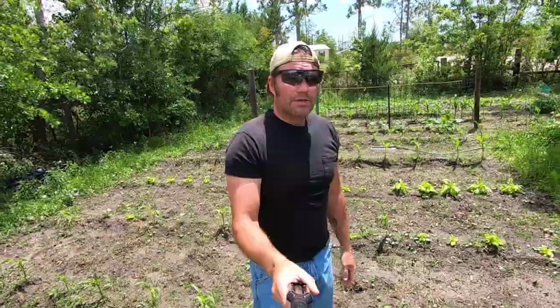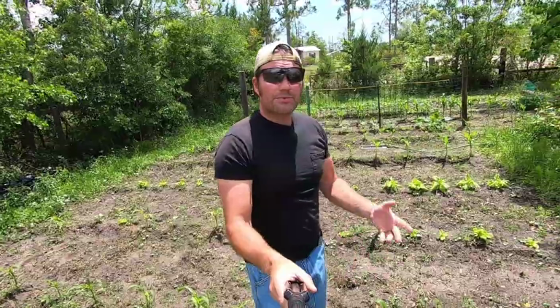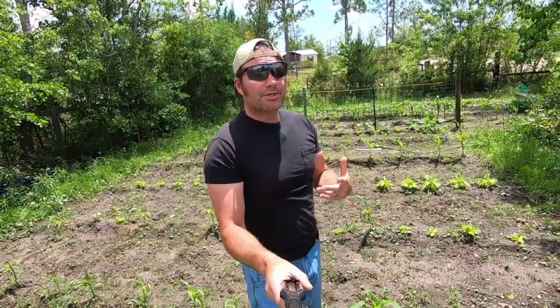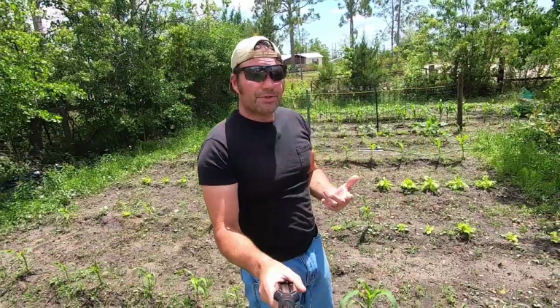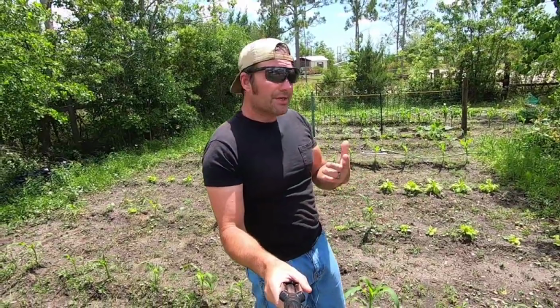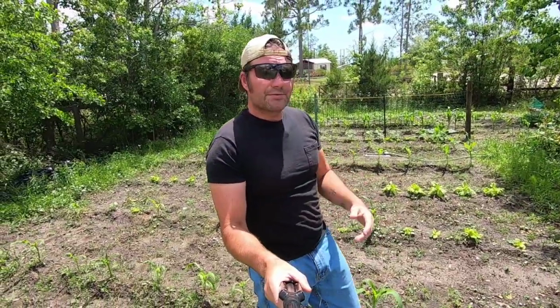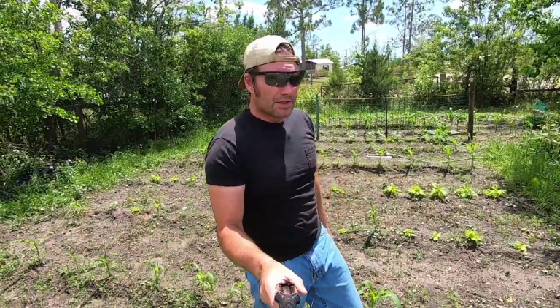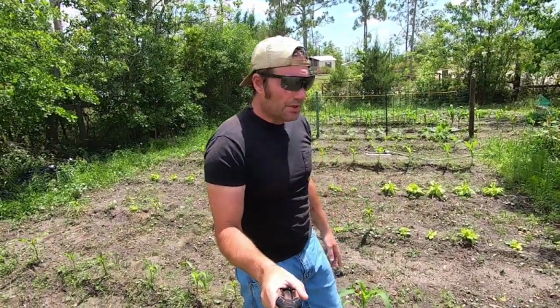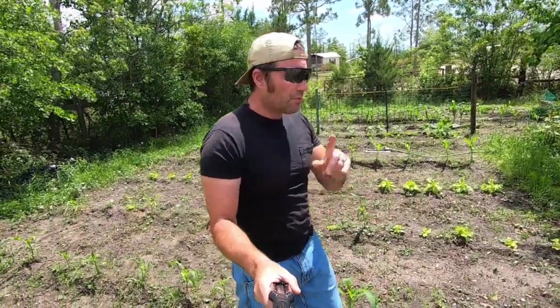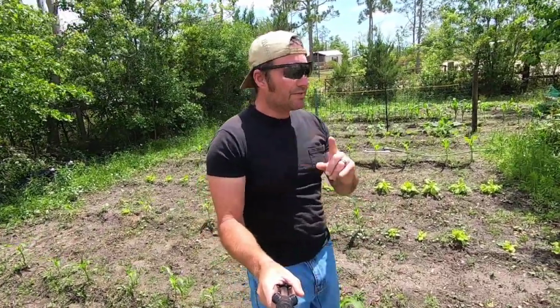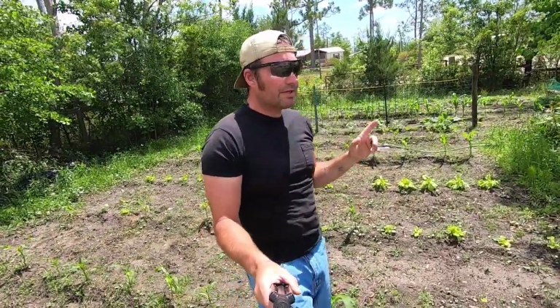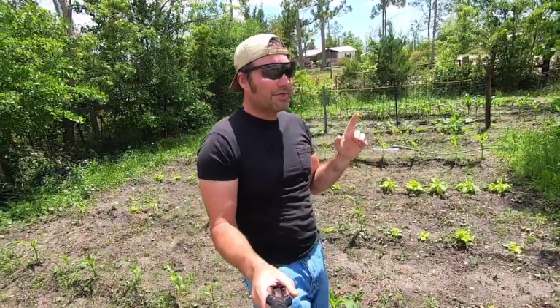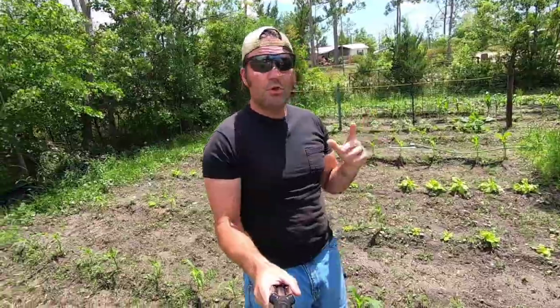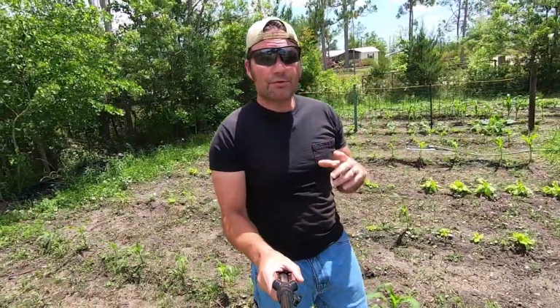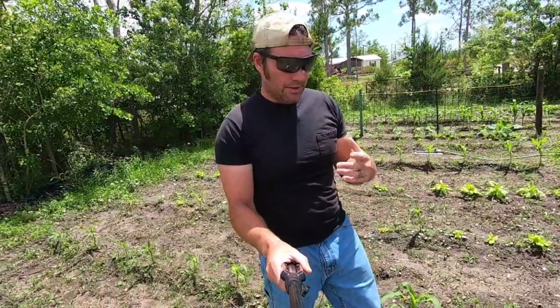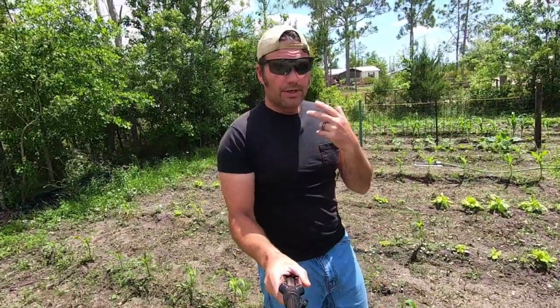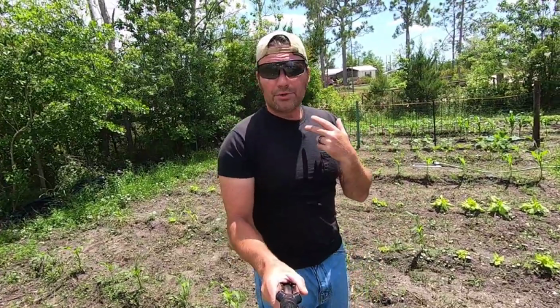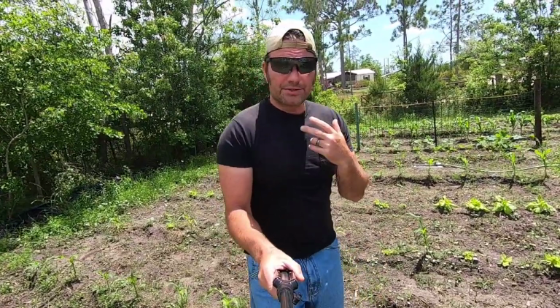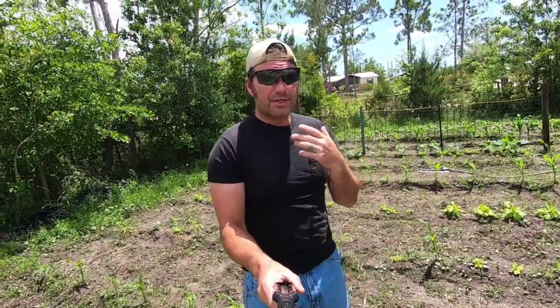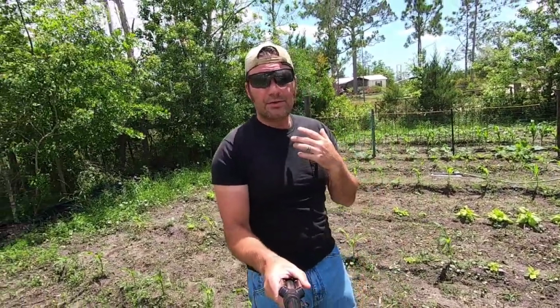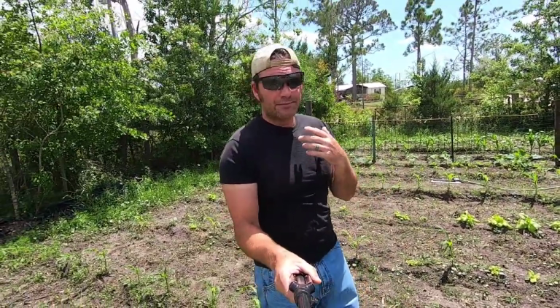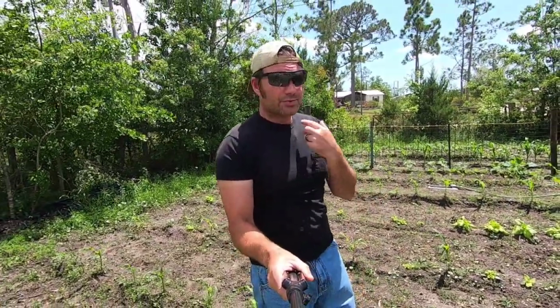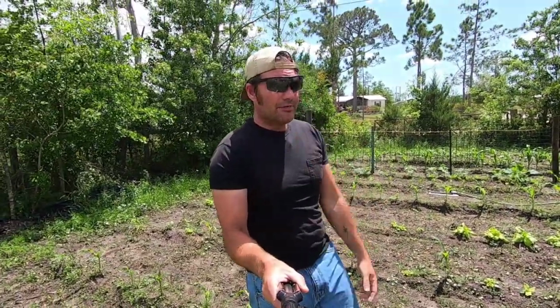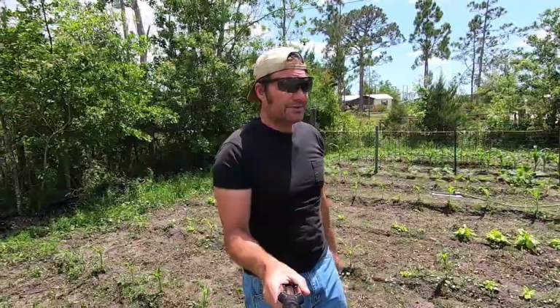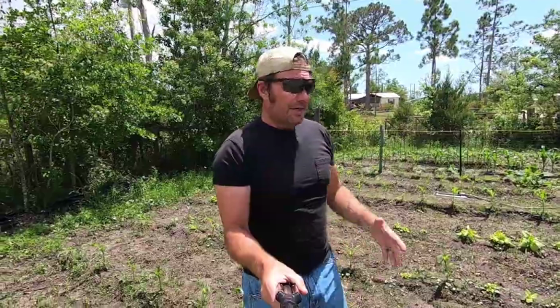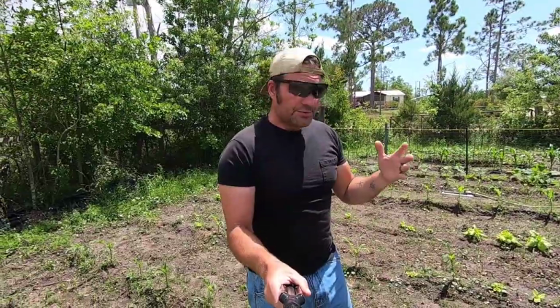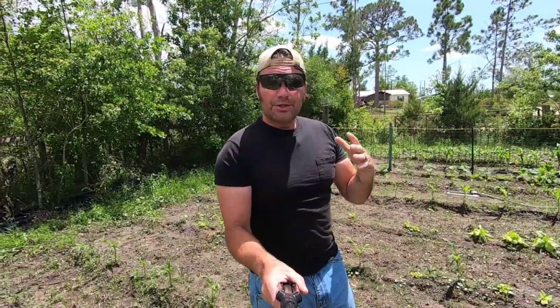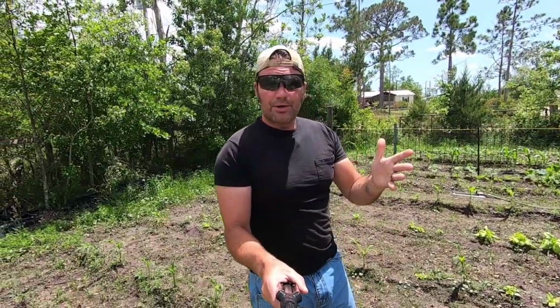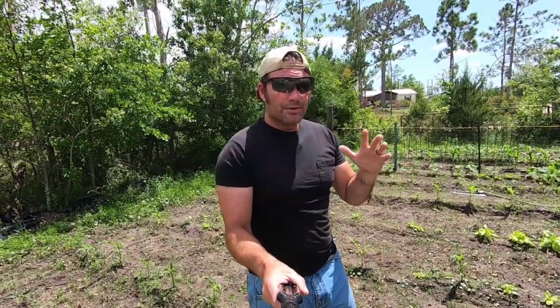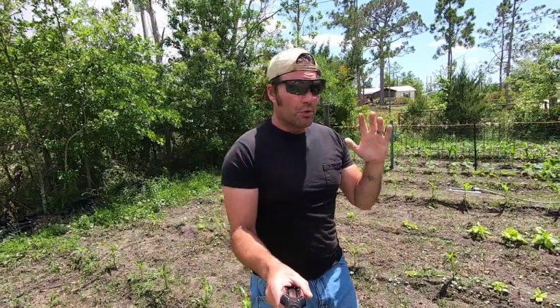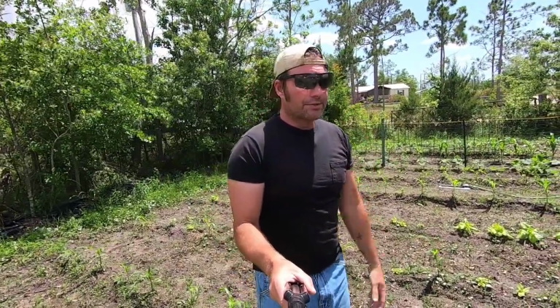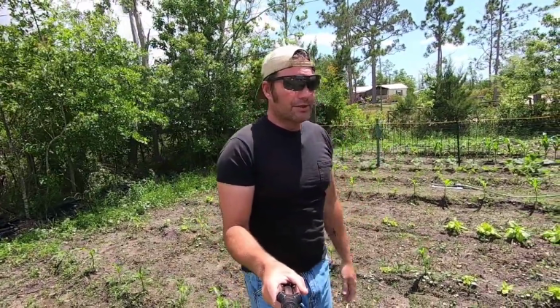All right guys, welcome back. CFP here and this is Survival Living. Right fast guys, I've got a couple things to go over with everybody. Right now I'm currently testing out a new microphone — it's one of those lavalier mics. I'm trying to bring better audio quality to the videos.